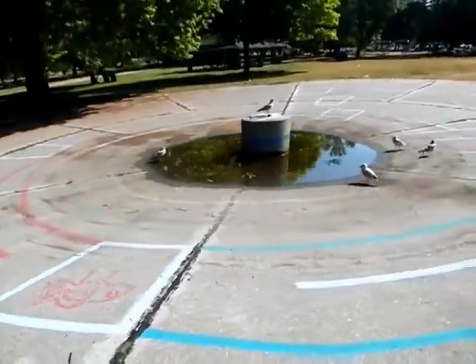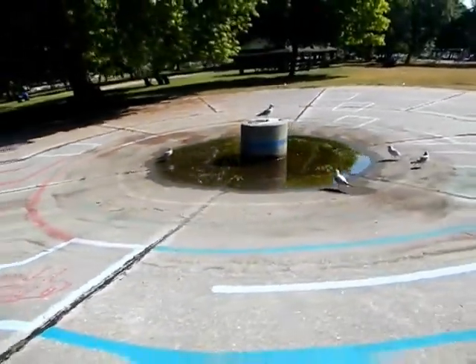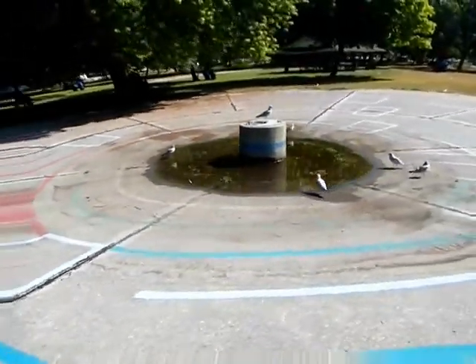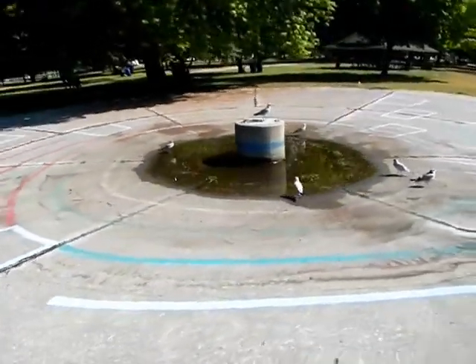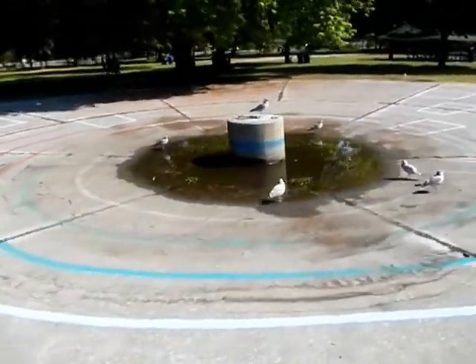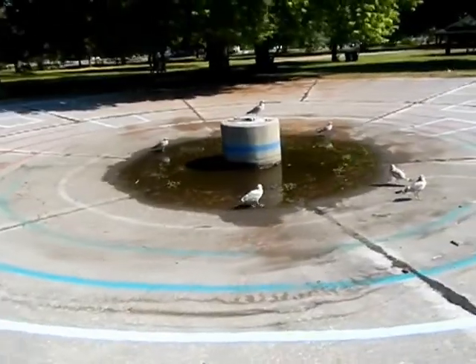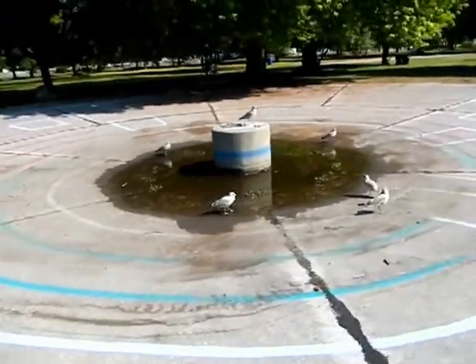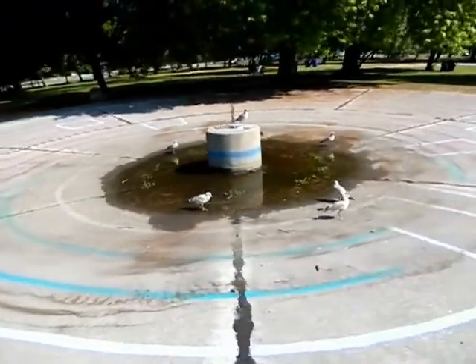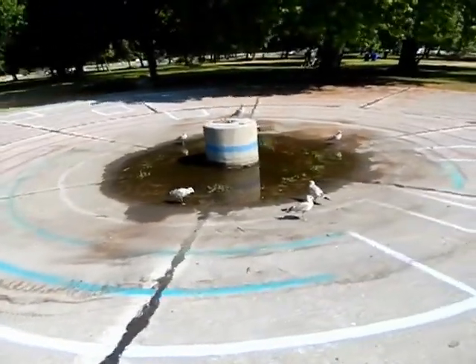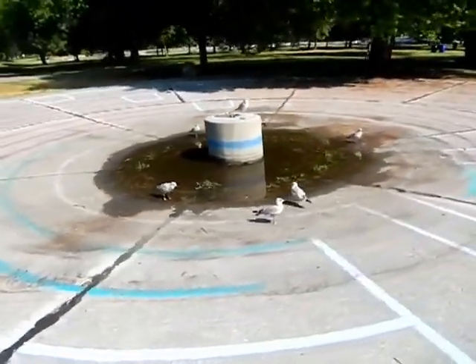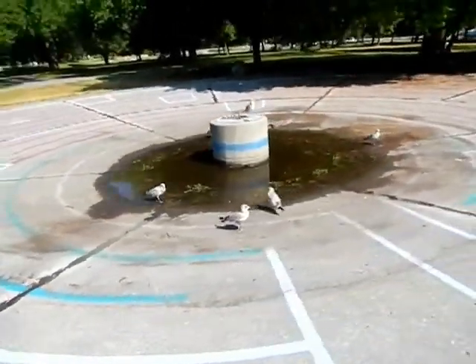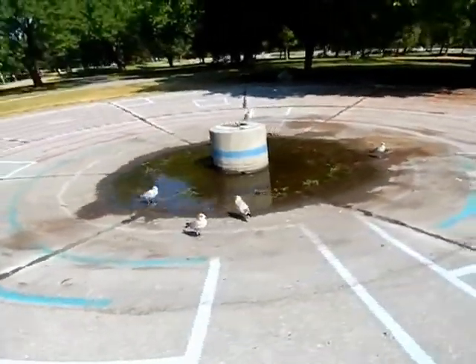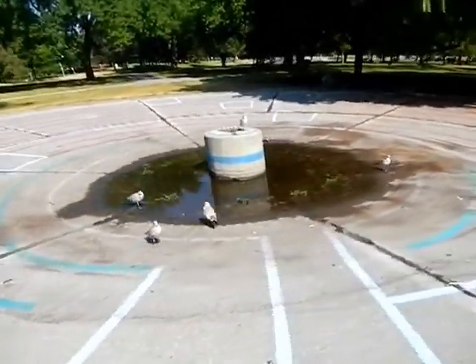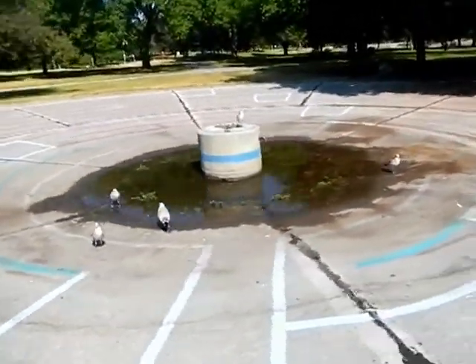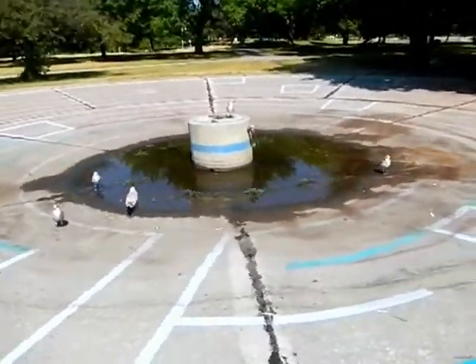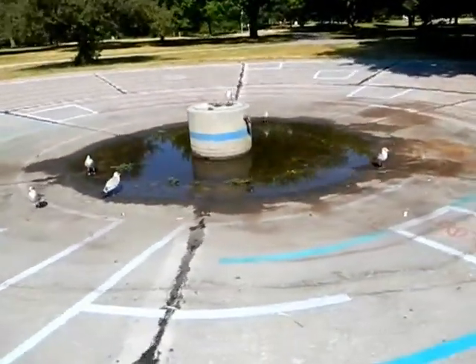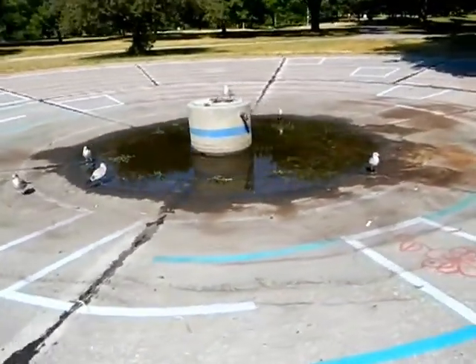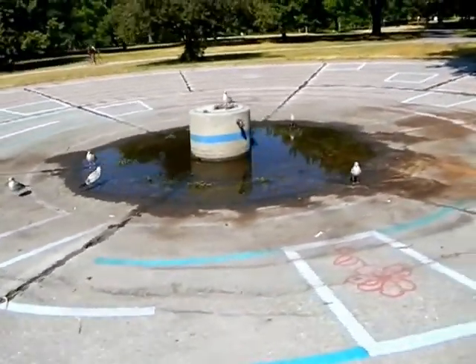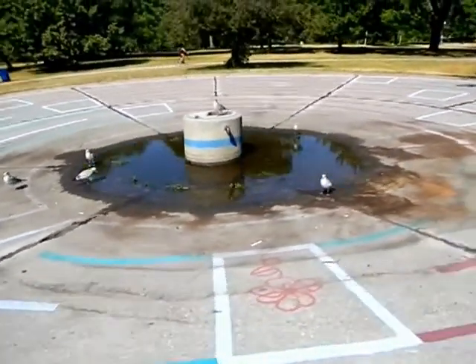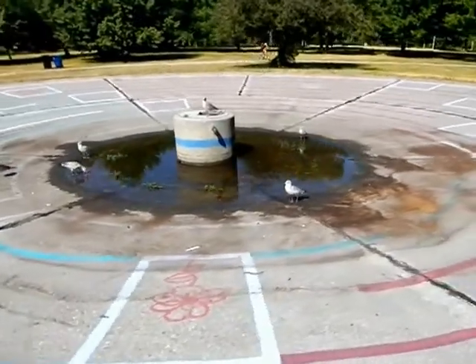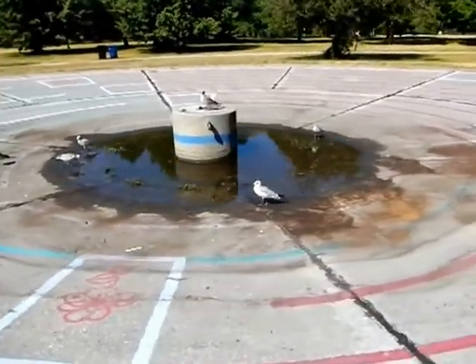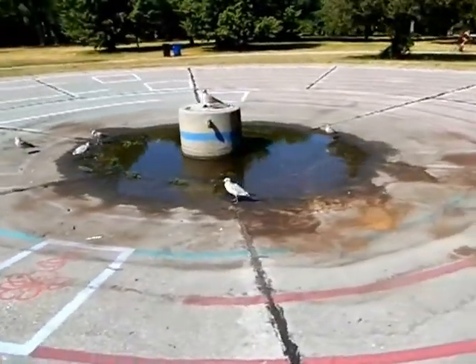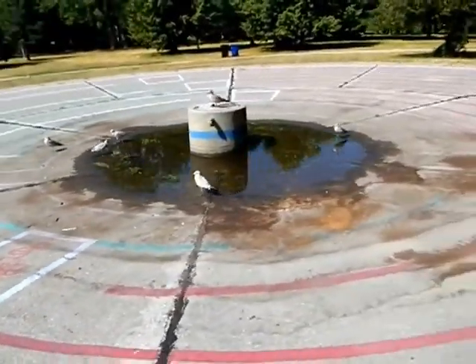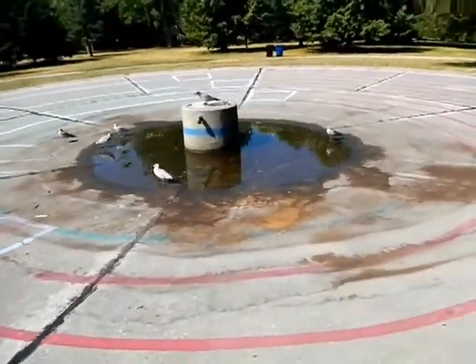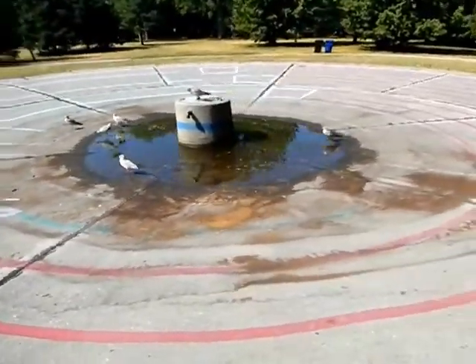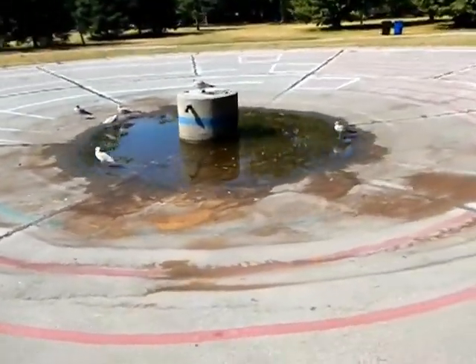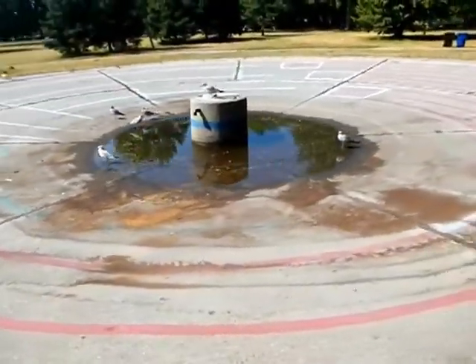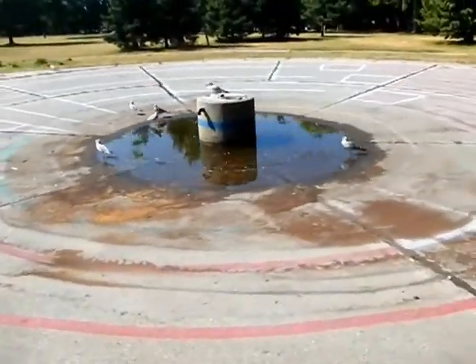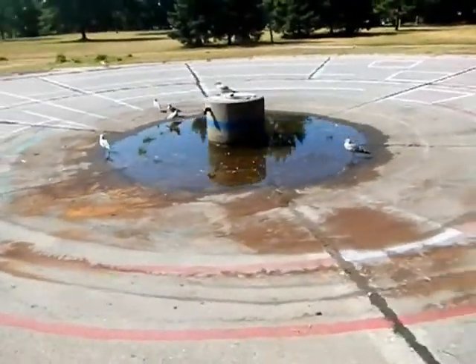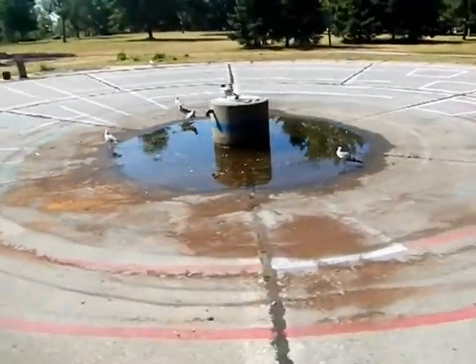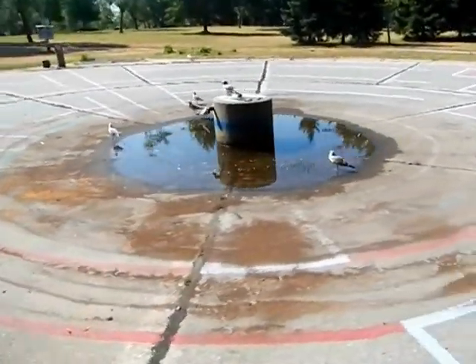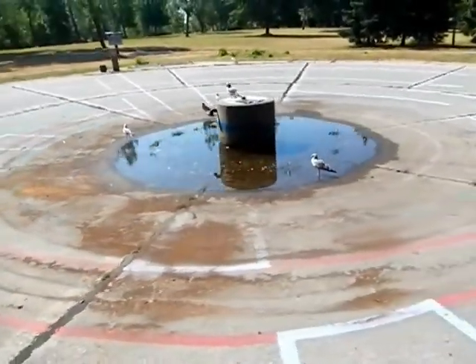This wading pool has been abandoned. It'll be removed at some point — abandoned by the city. This is why I decided to paint the labyrinth here in the first place.